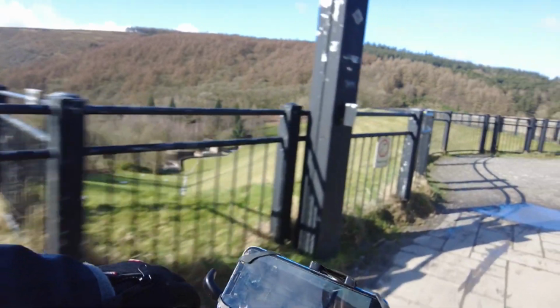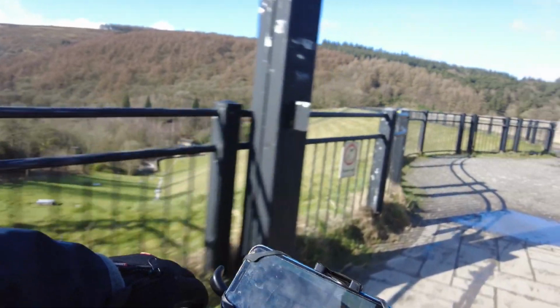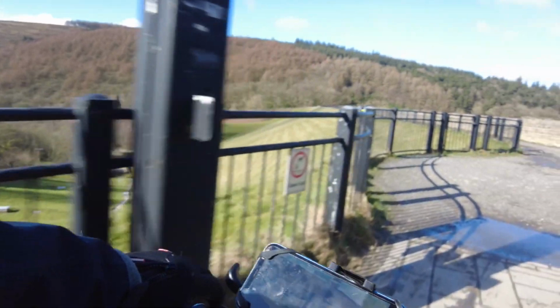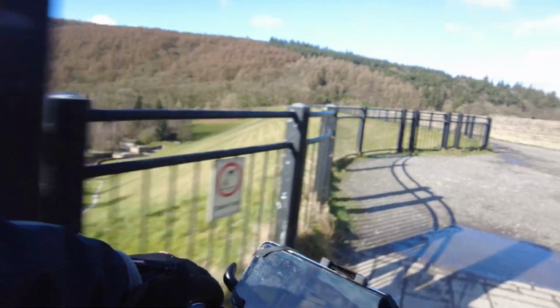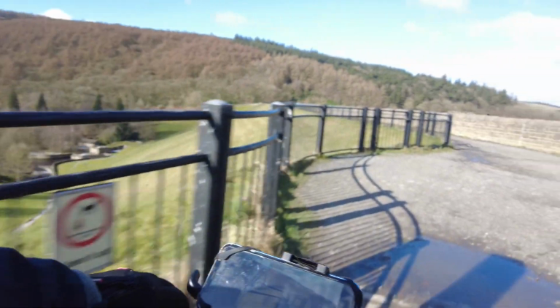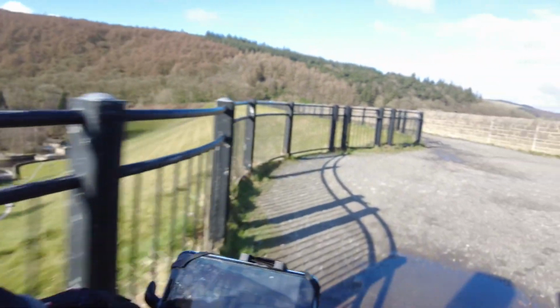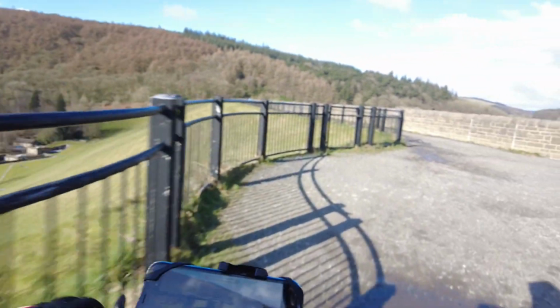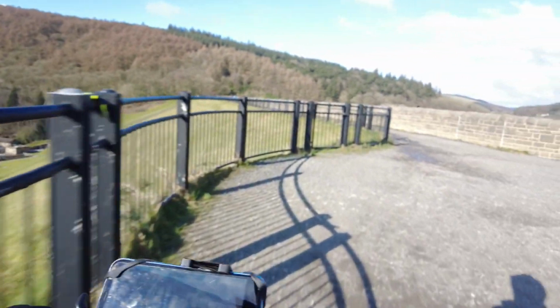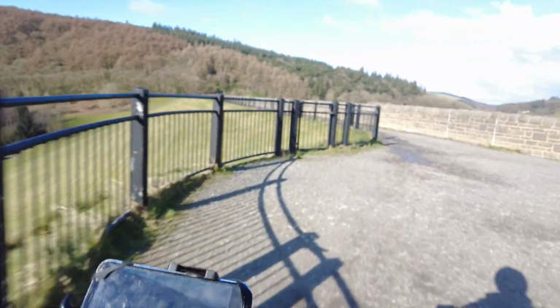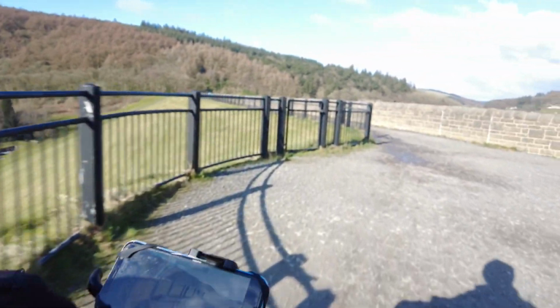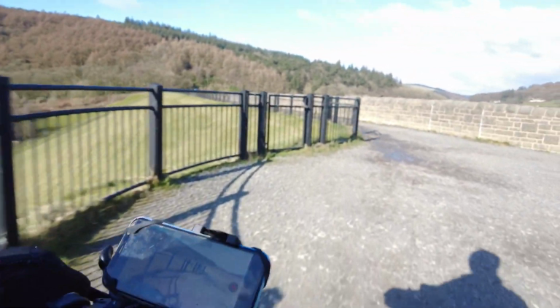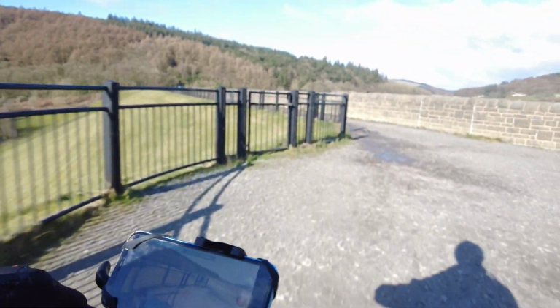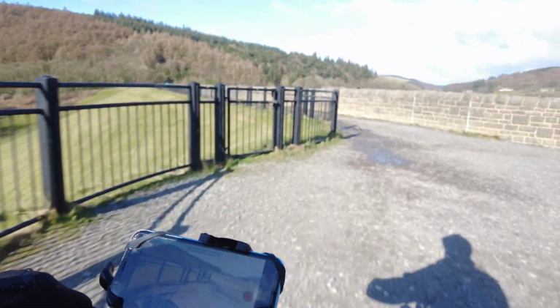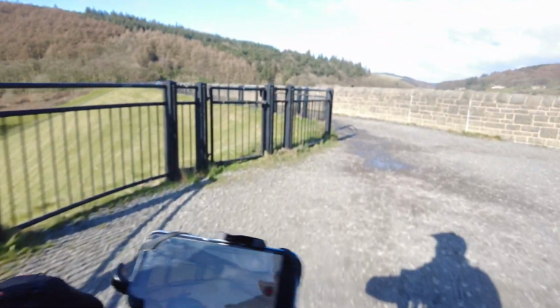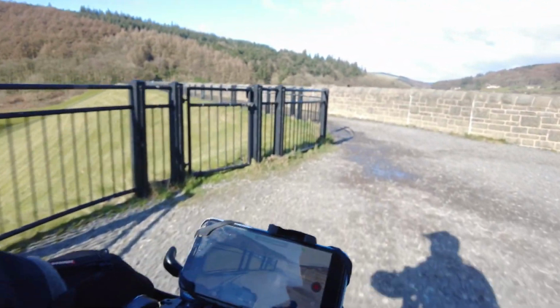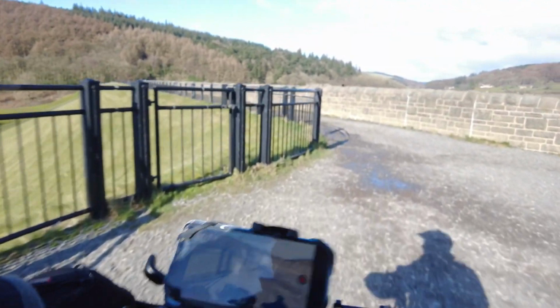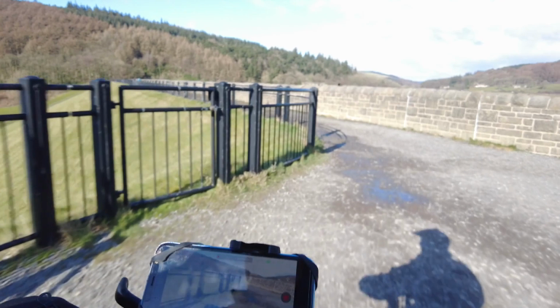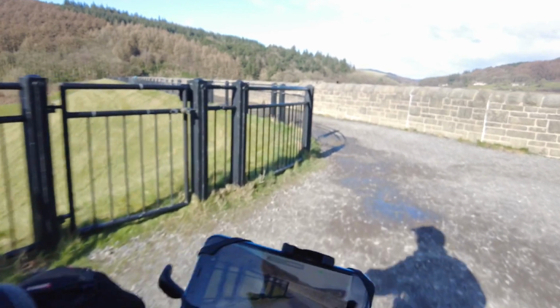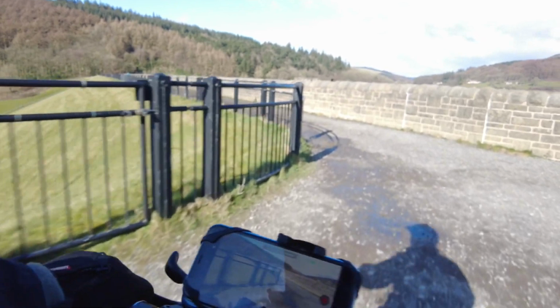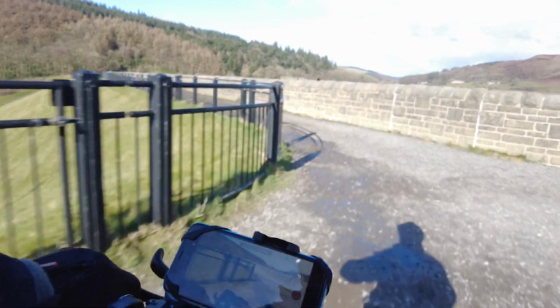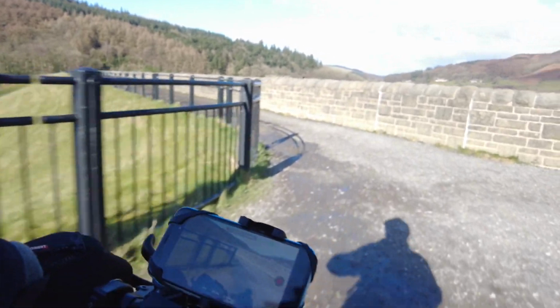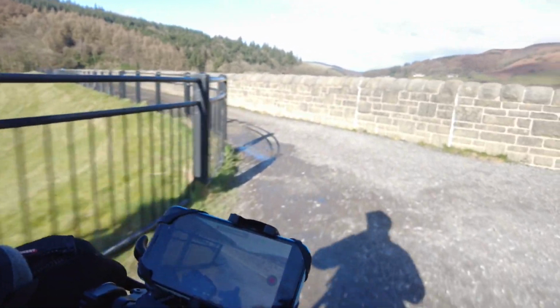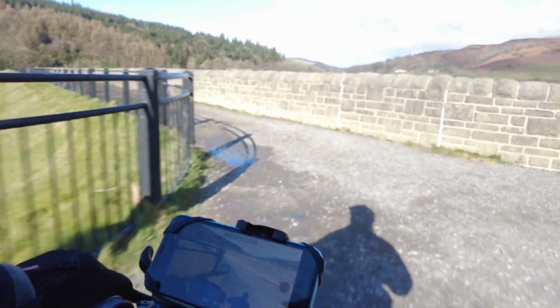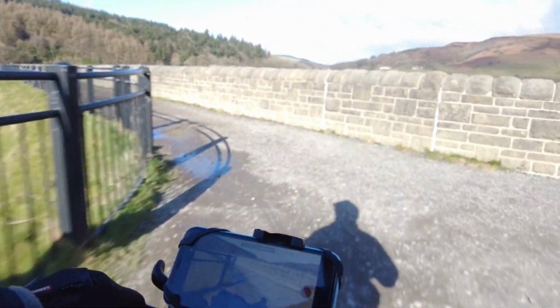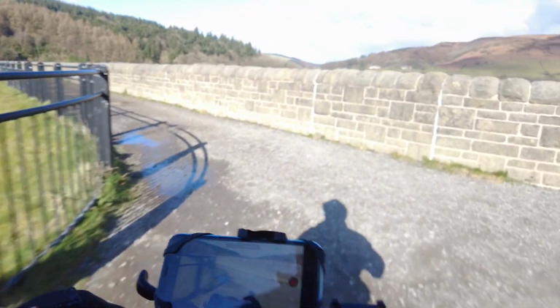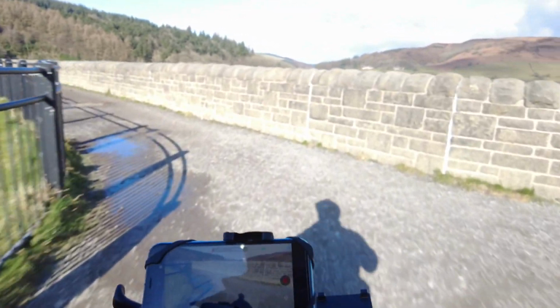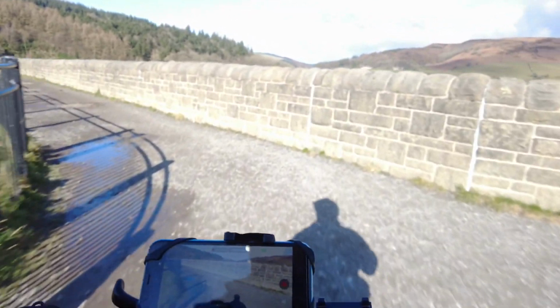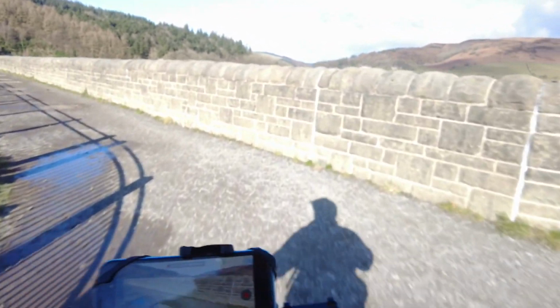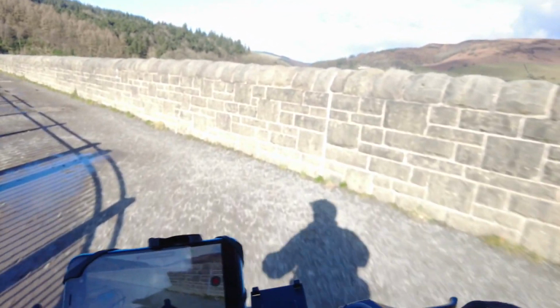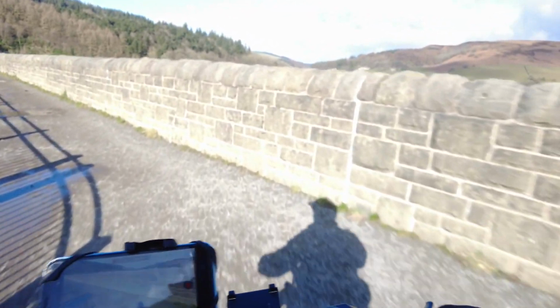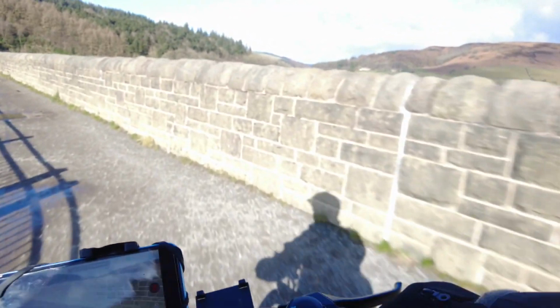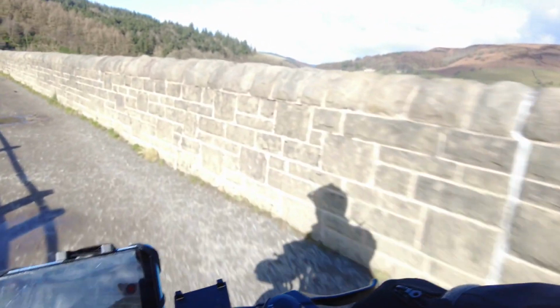We will now cross the dam wall and when we get to the far end we will turn left and retrace our steps down the Thornhill Trail.